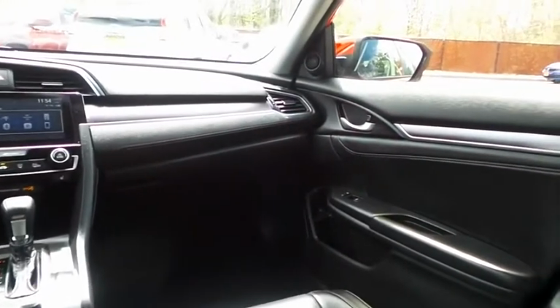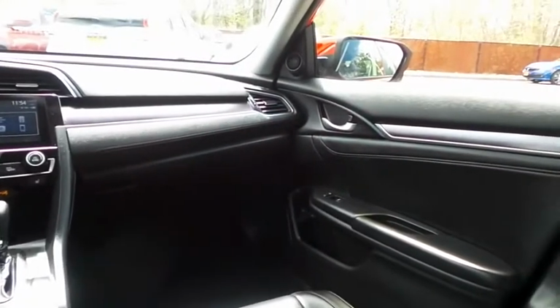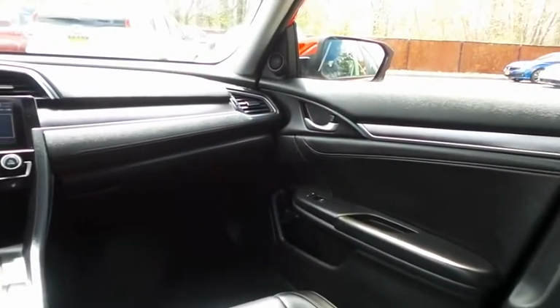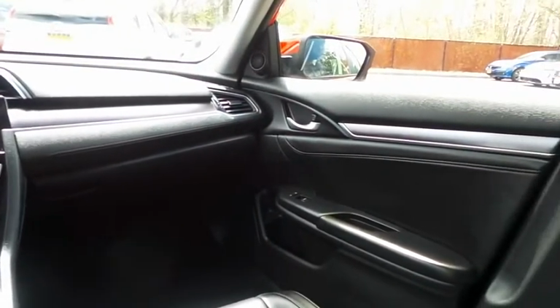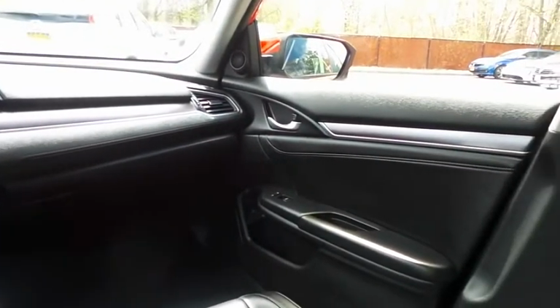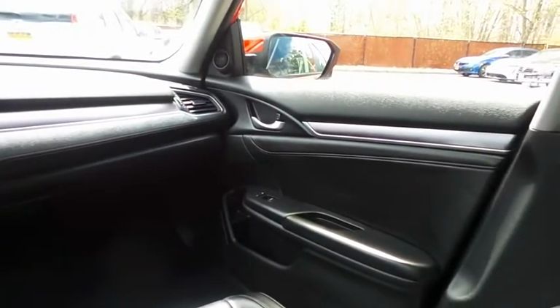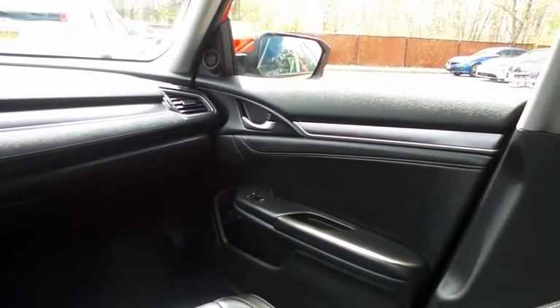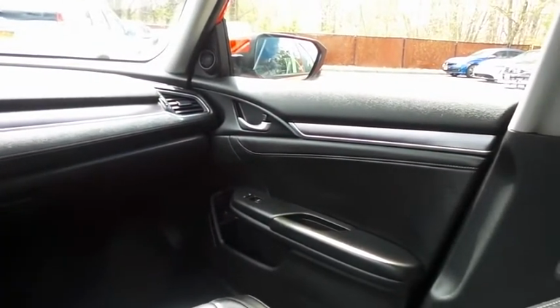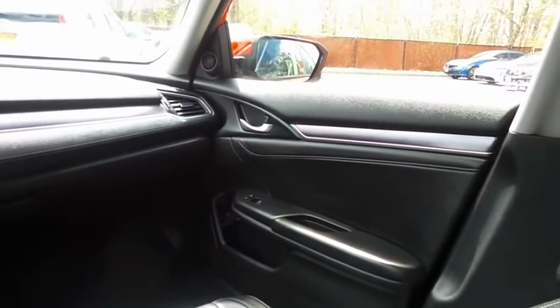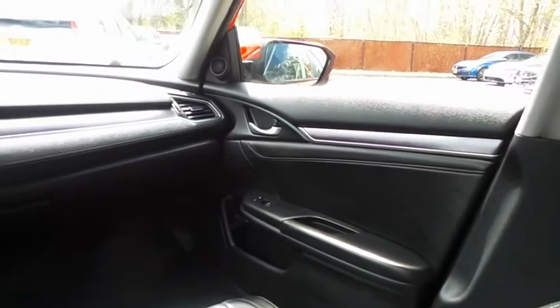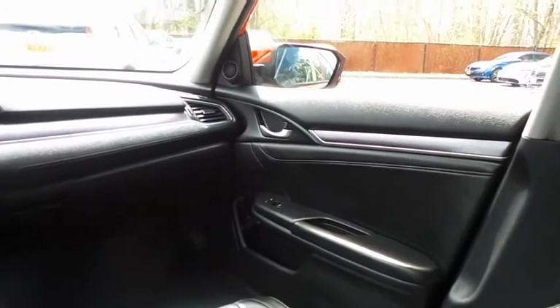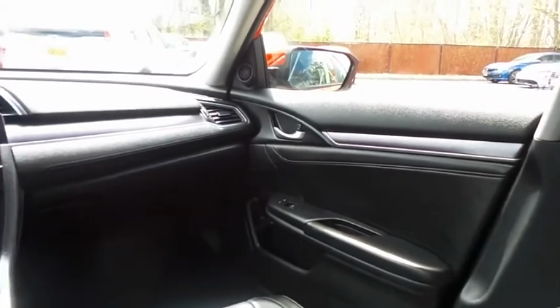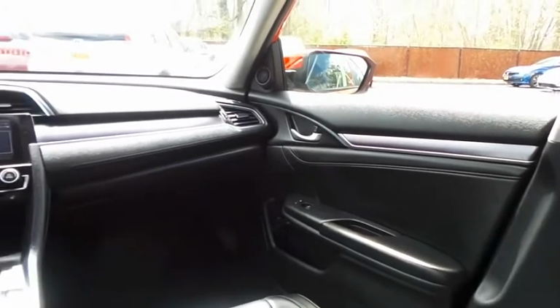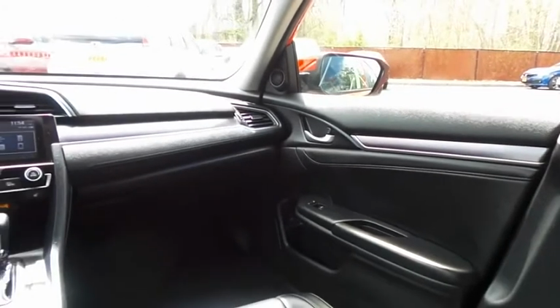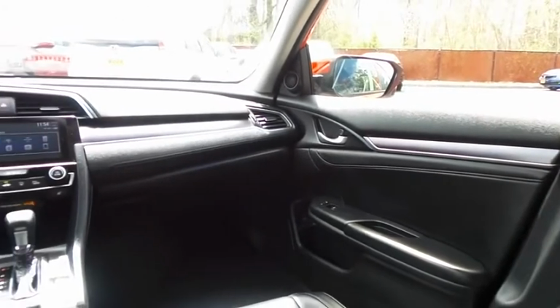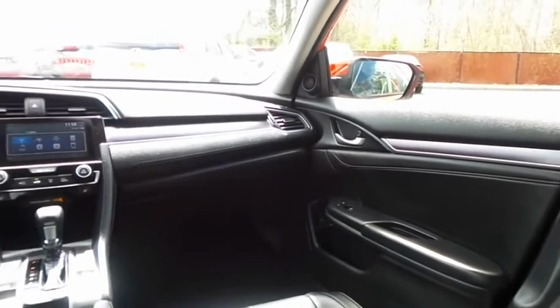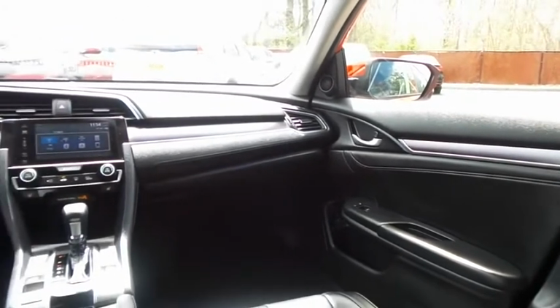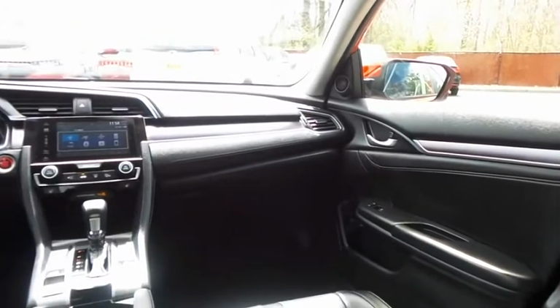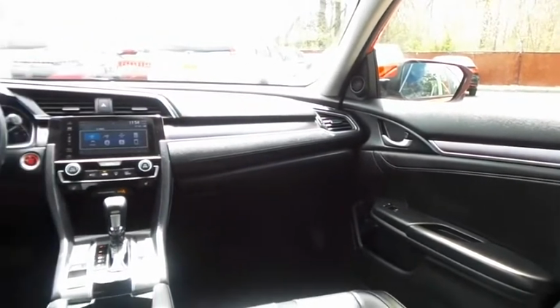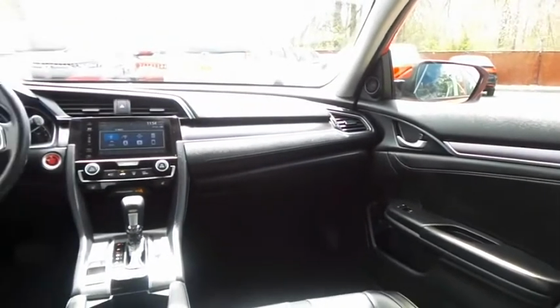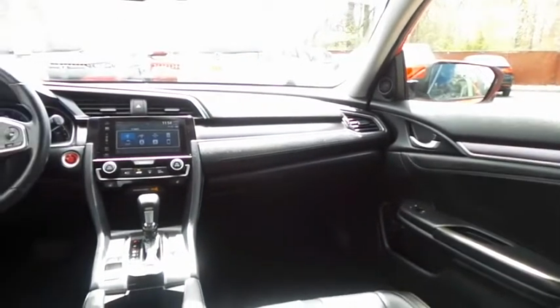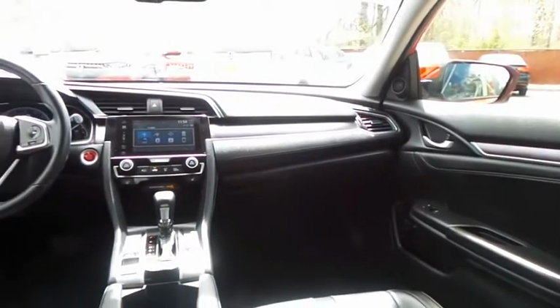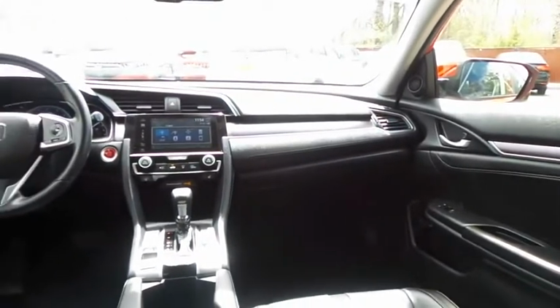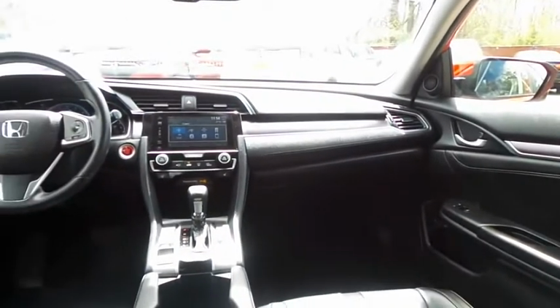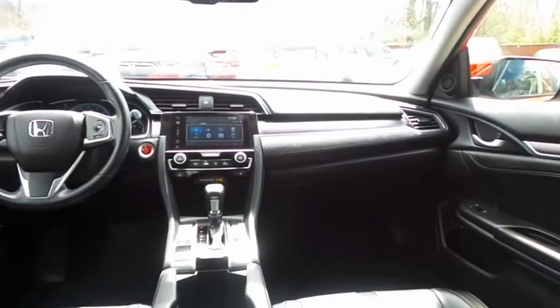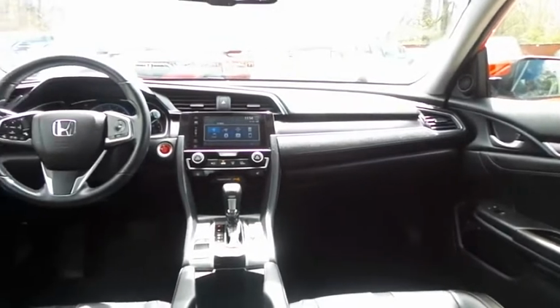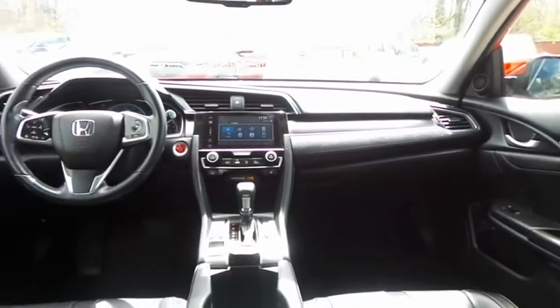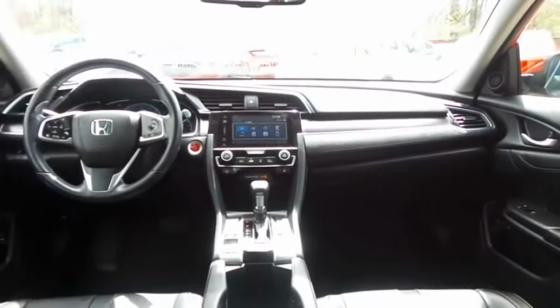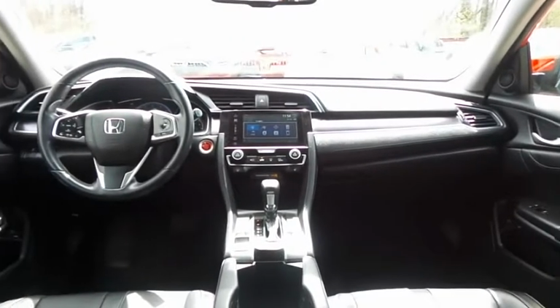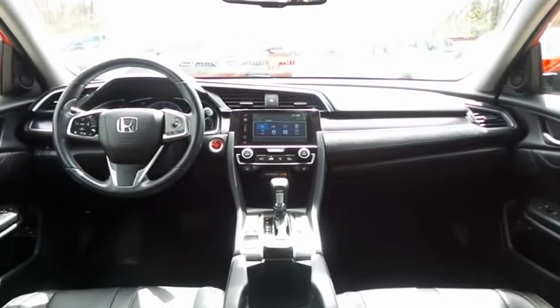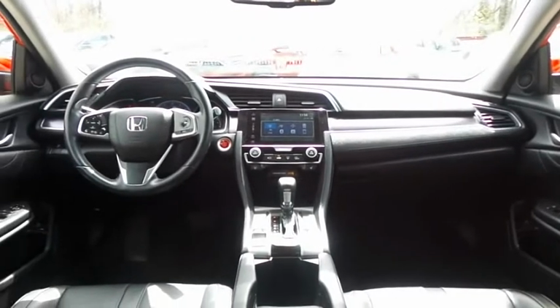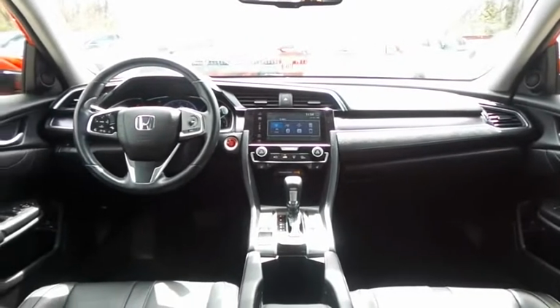It has a leather-wrapped telescoping steering wheel with radio controls, a six-speaker 180-watt sound system with separate tweeters, USB port, Bluetooth audio, HD radio, XM satellite radio, Pandora capabilities, and smartphone integration.